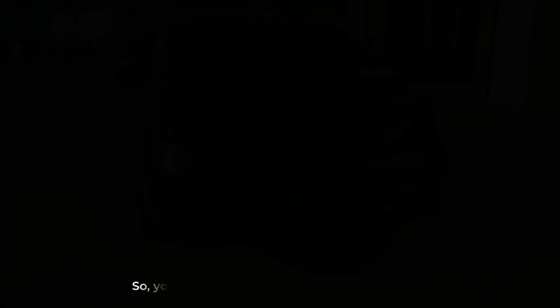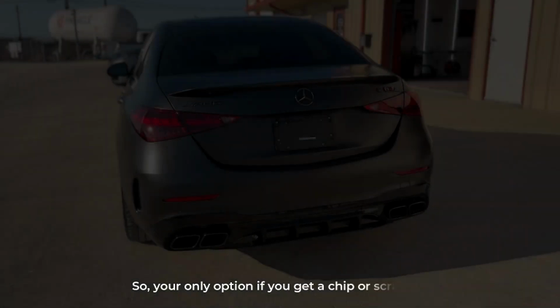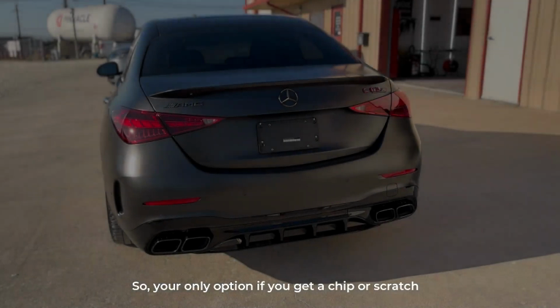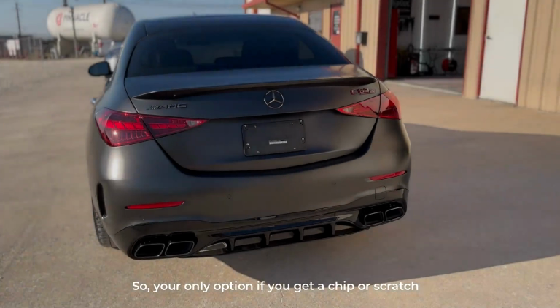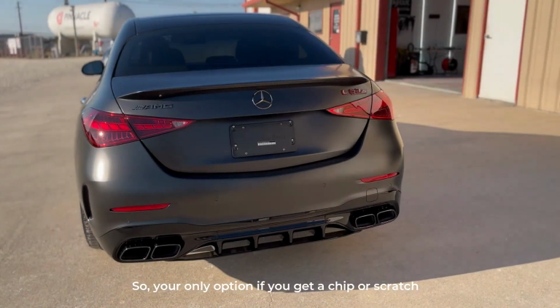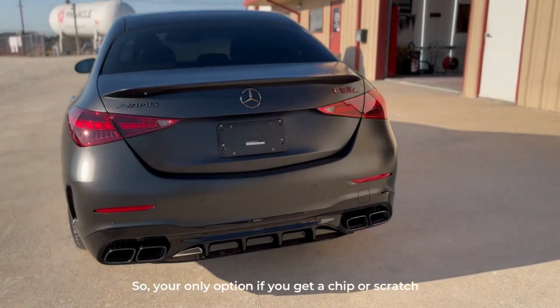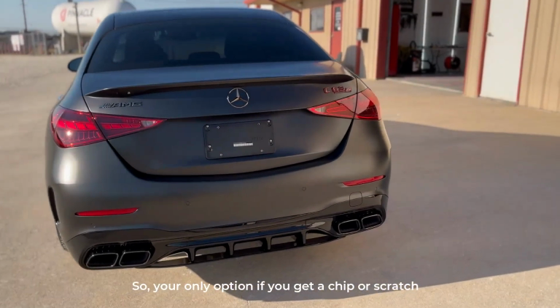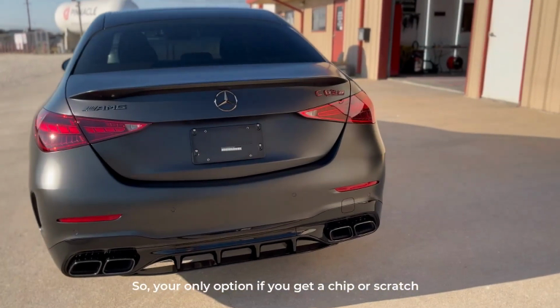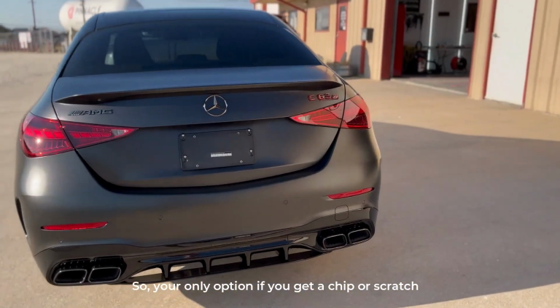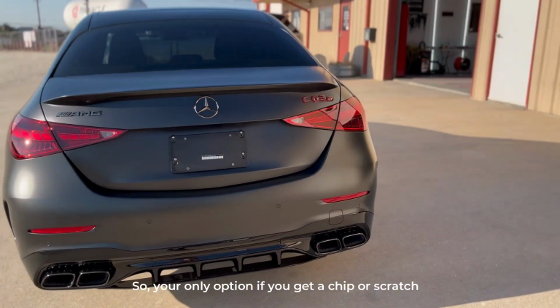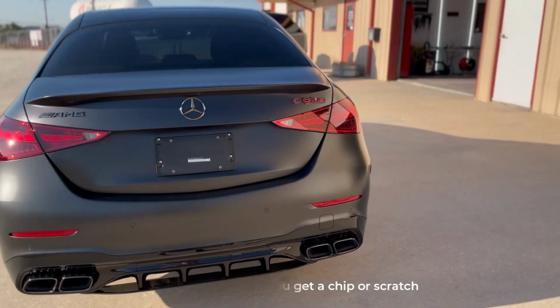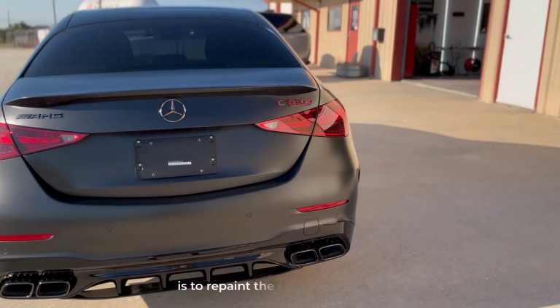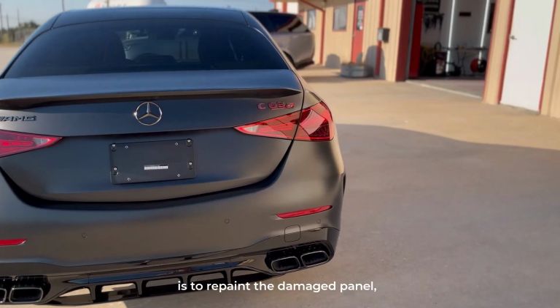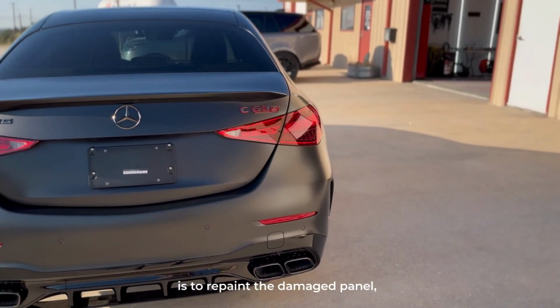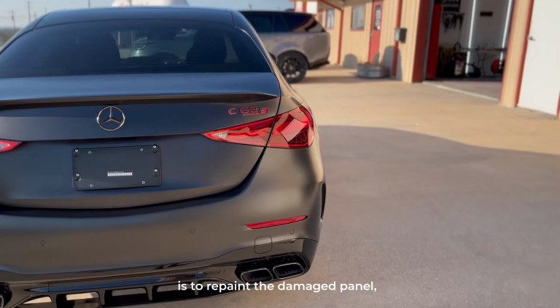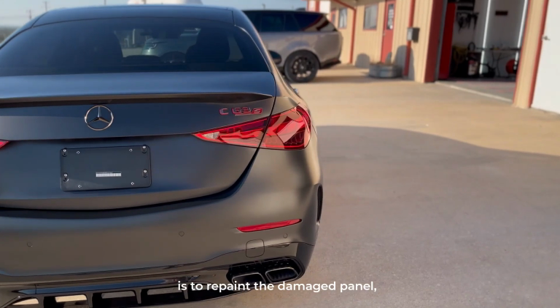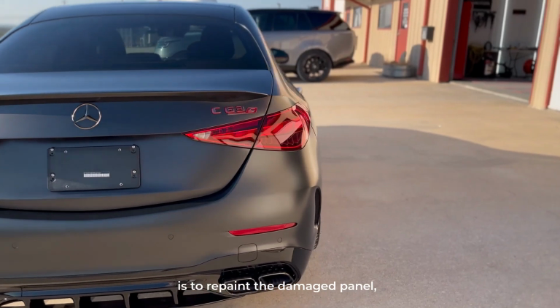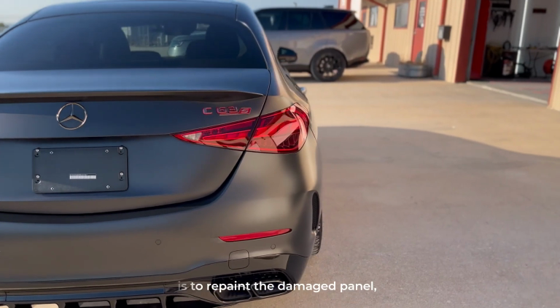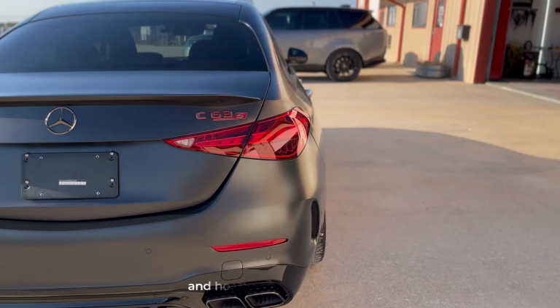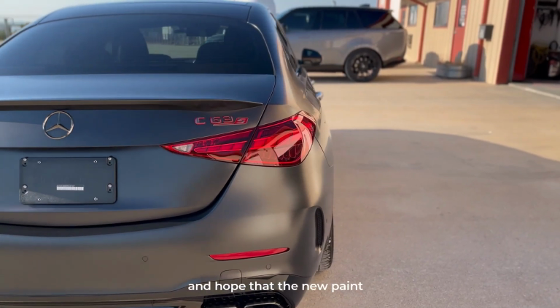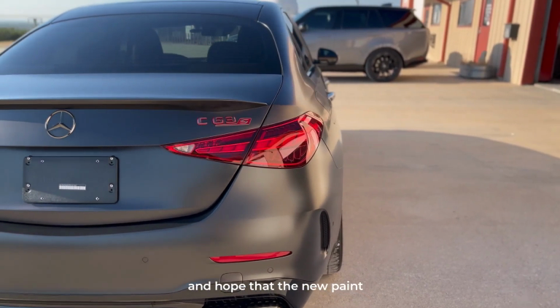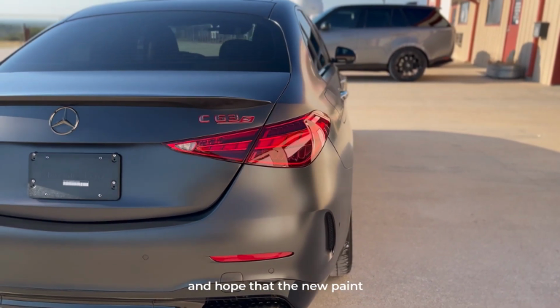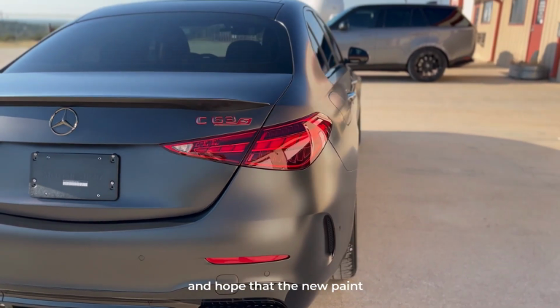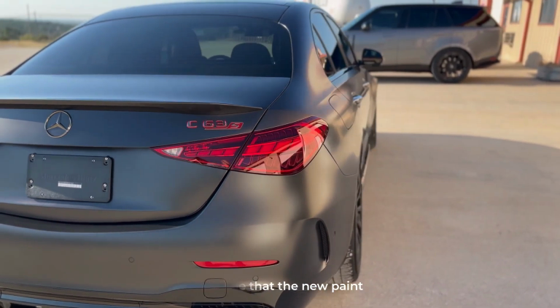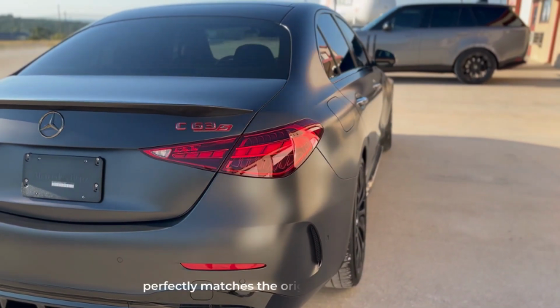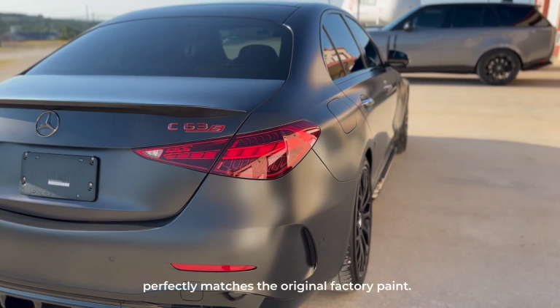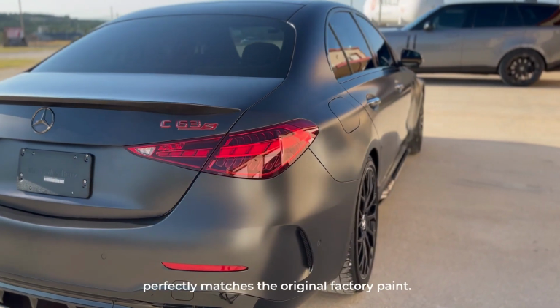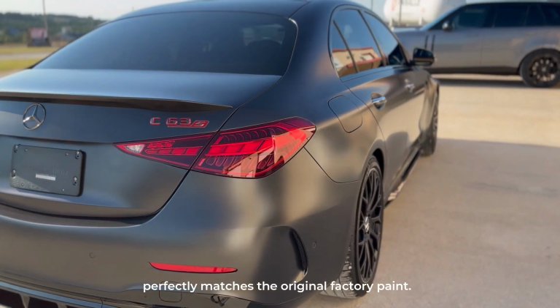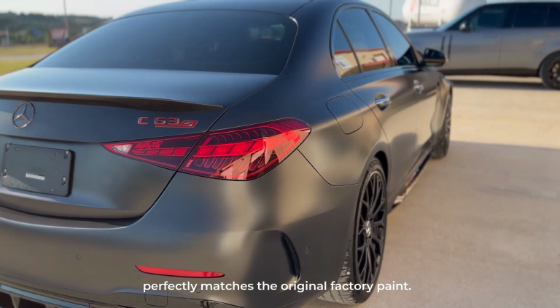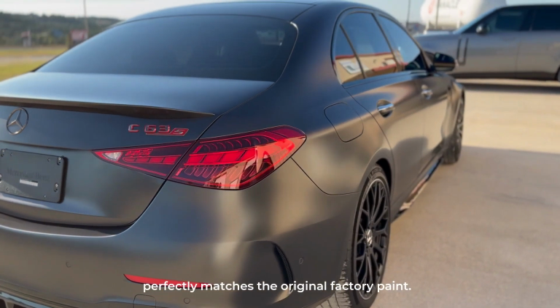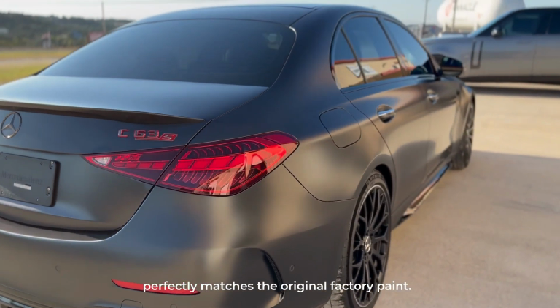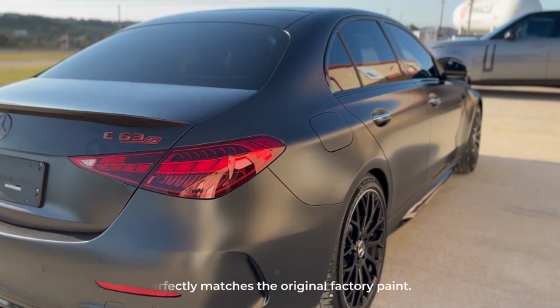So your only option if you get a chip or scratch is to repaint the damaged panel and hope that the new paint perfectly matches the original factory paint.